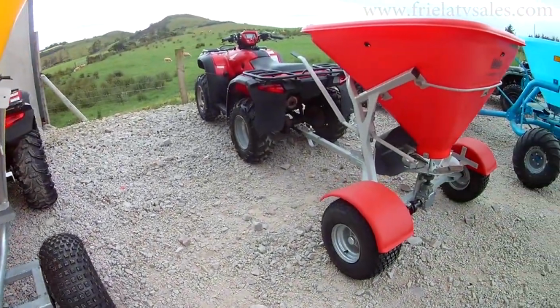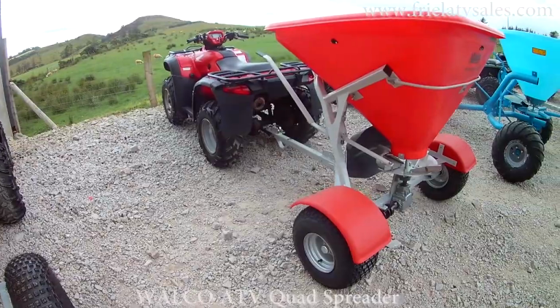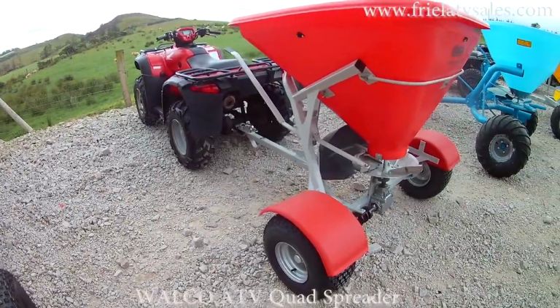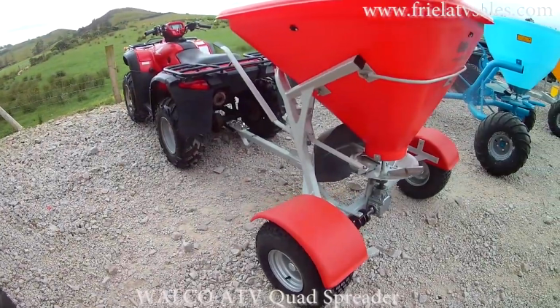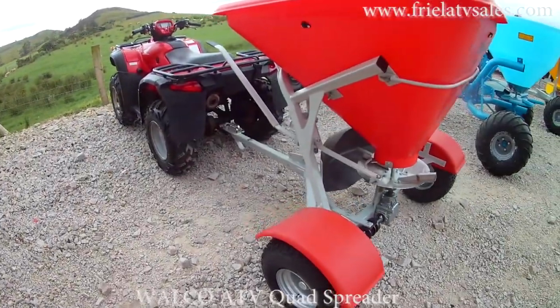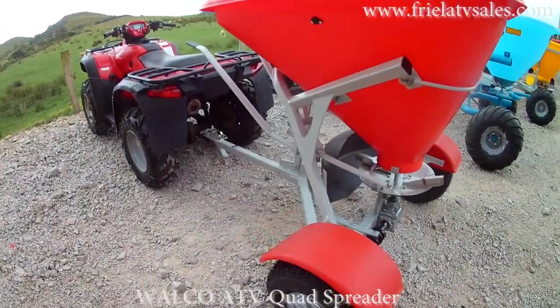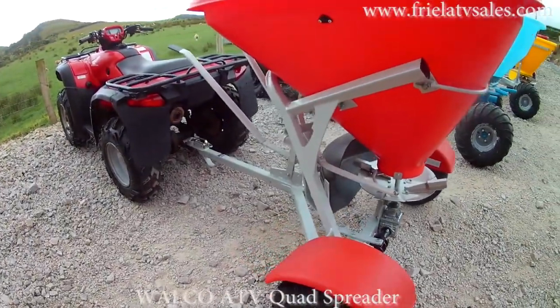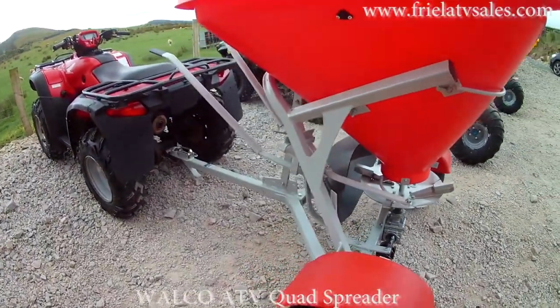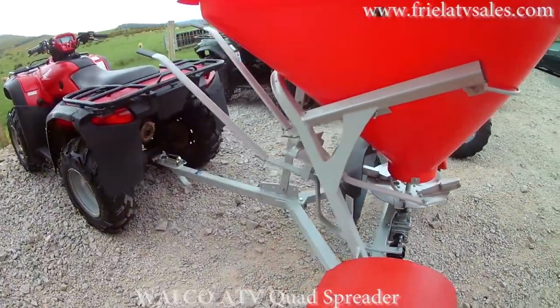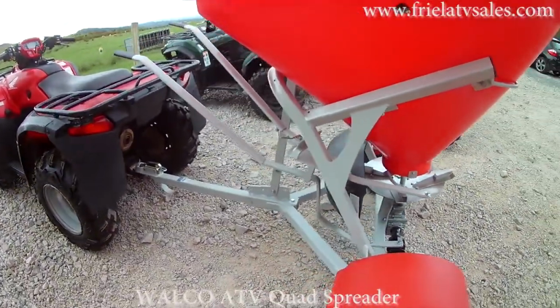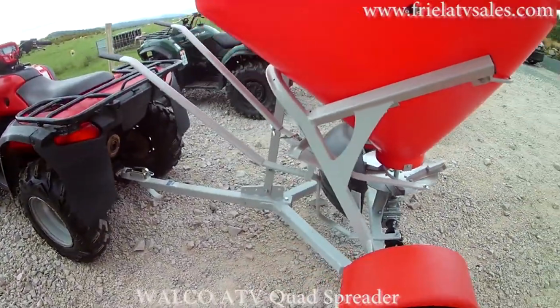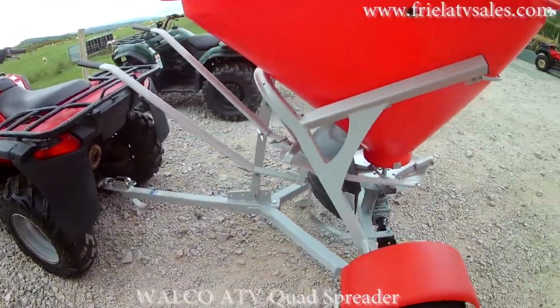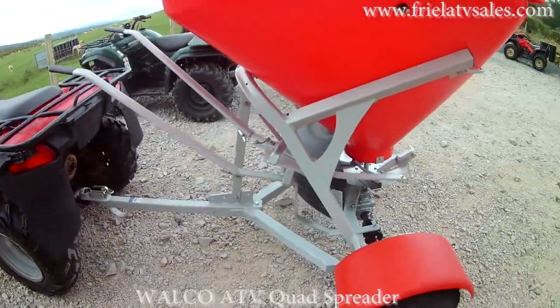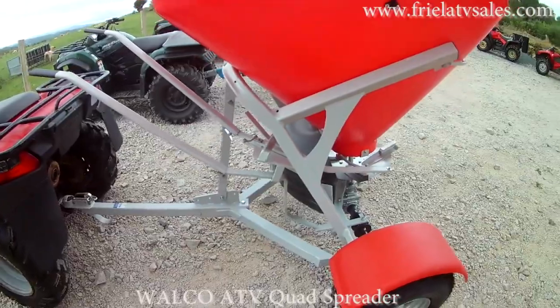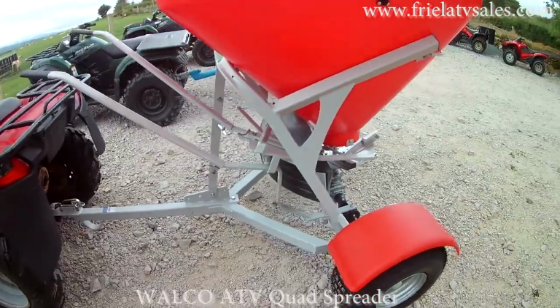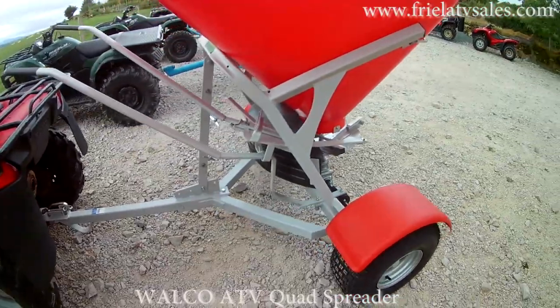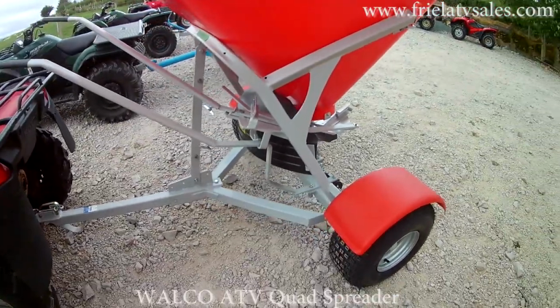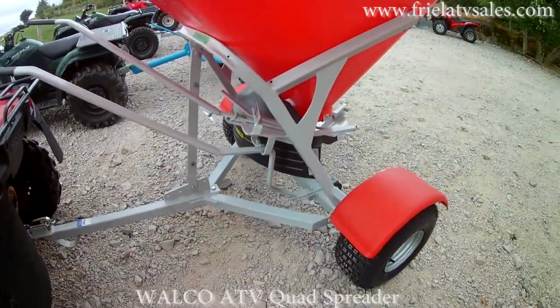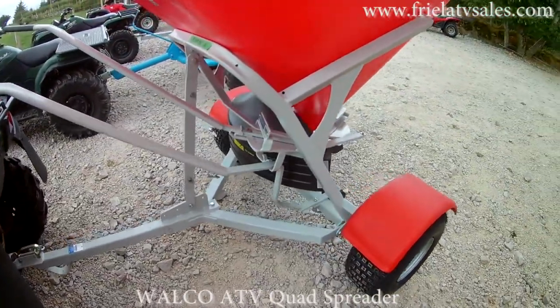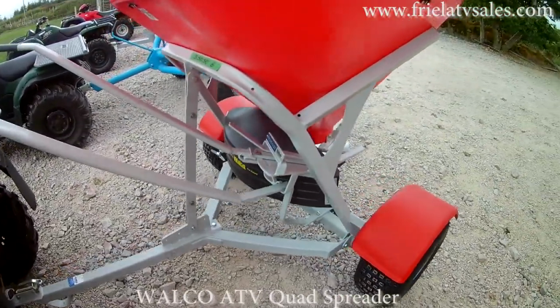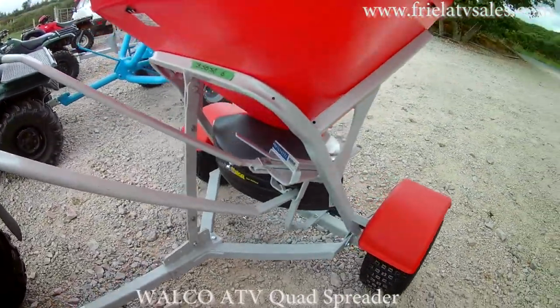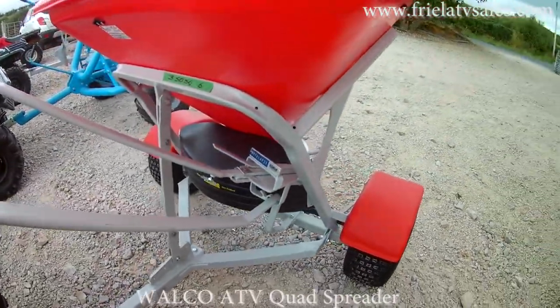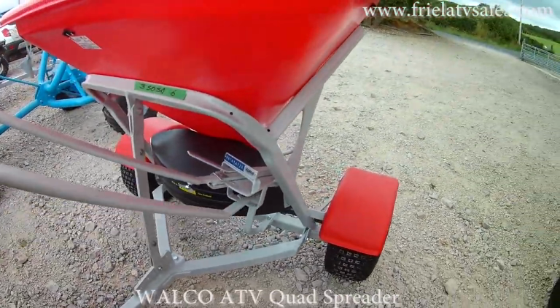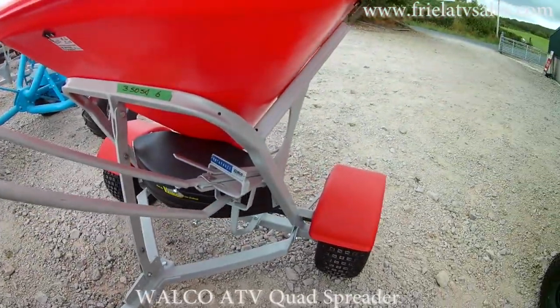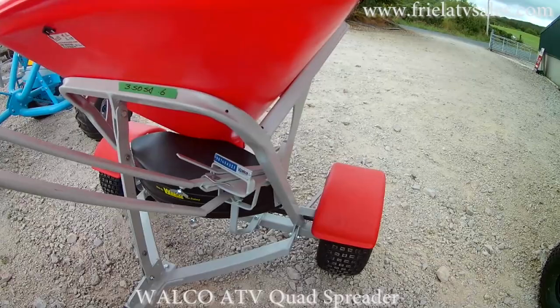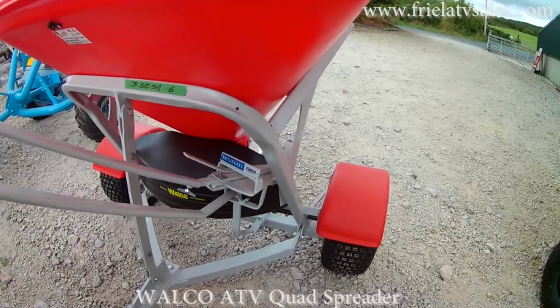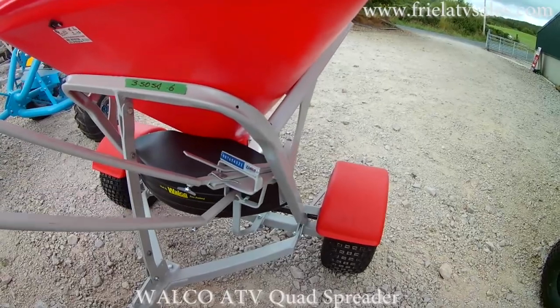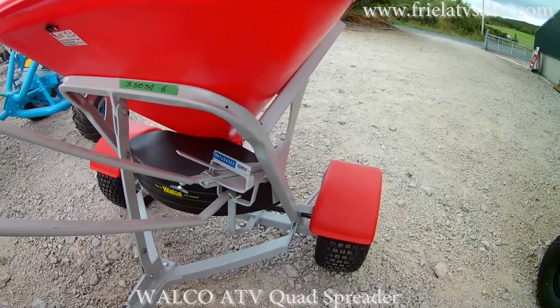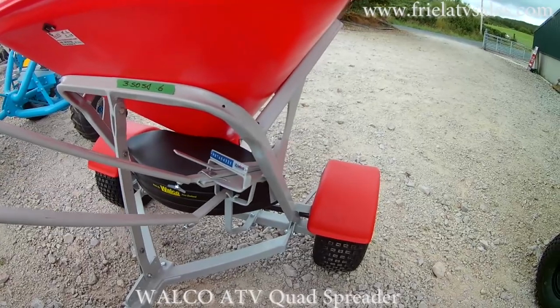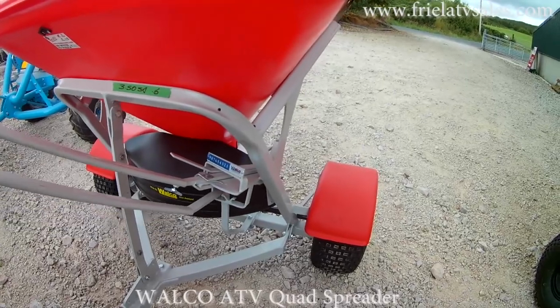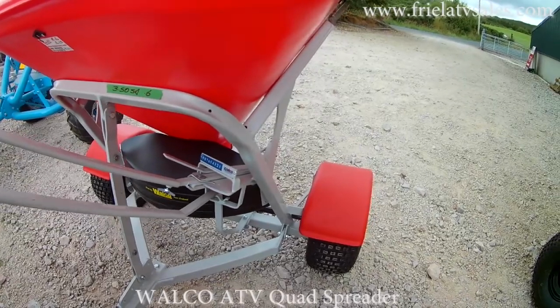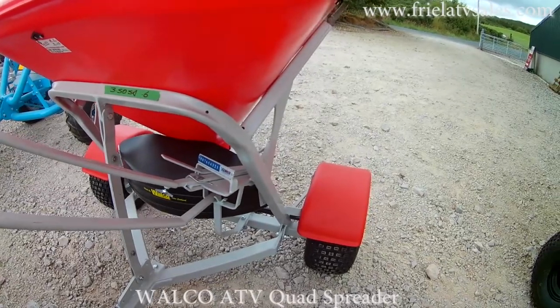The next one is a Walco 7 bag. It has a galvanized chassis also with a primer coat over the top of it. It can be disengaged from the seat. The levers can also be extended in towards the driver. They also come with a plating mud guard.